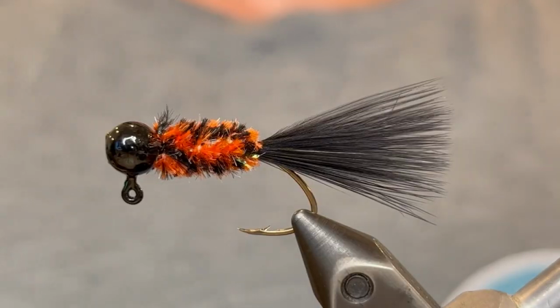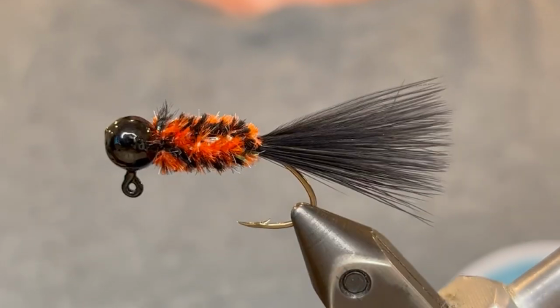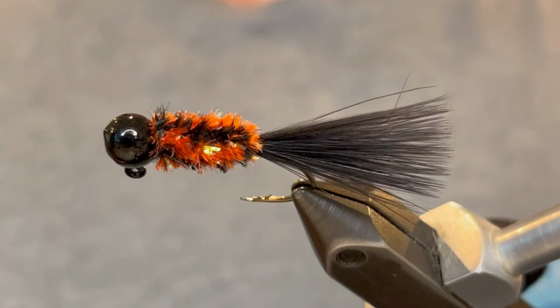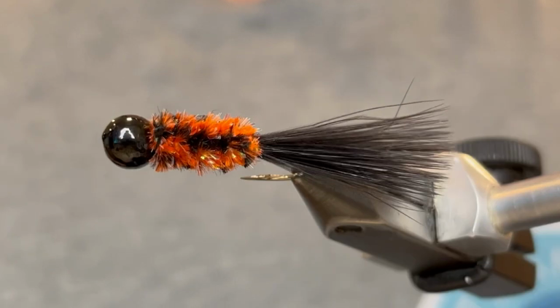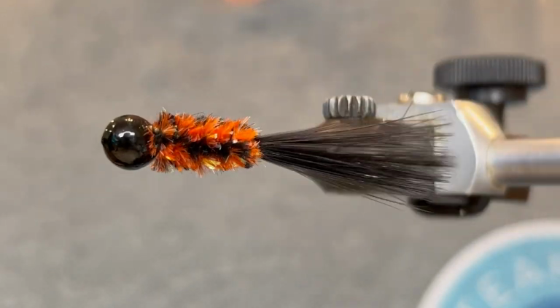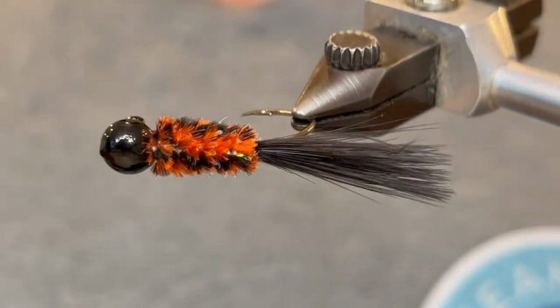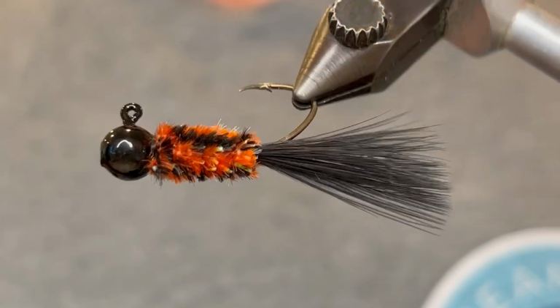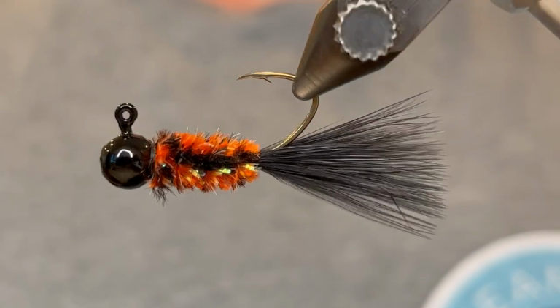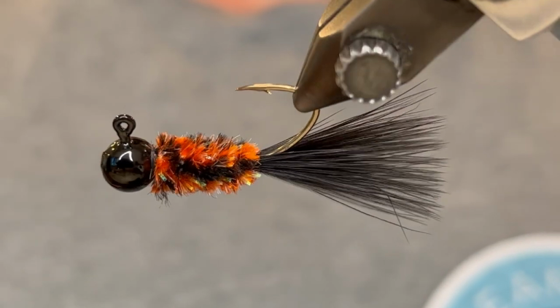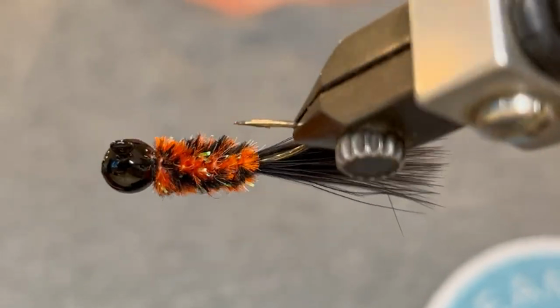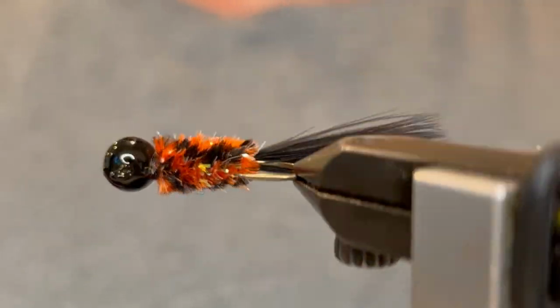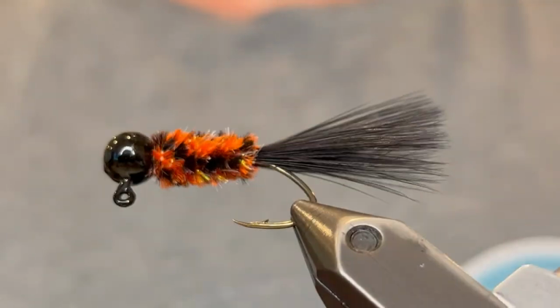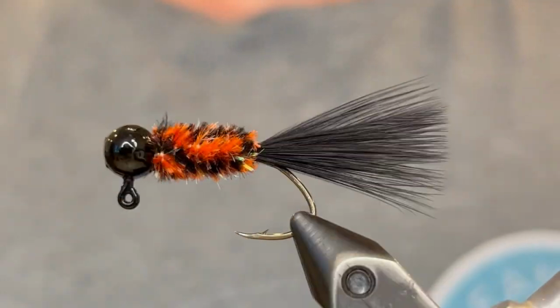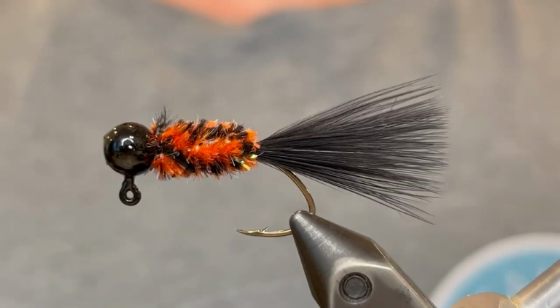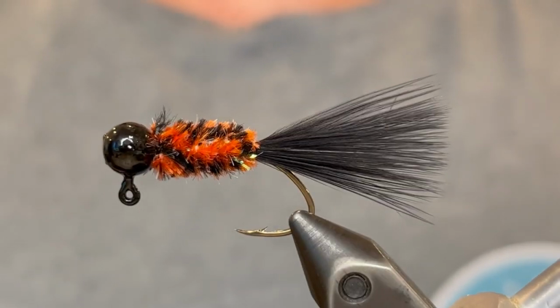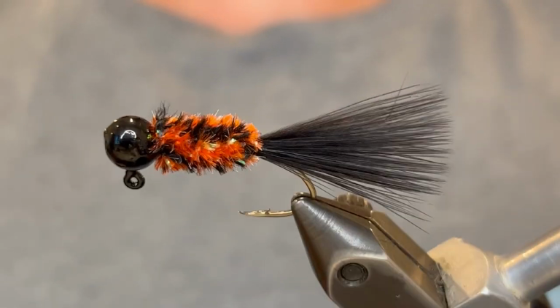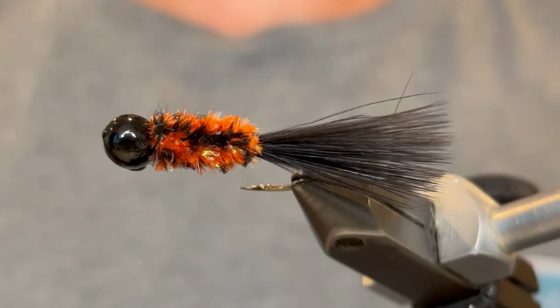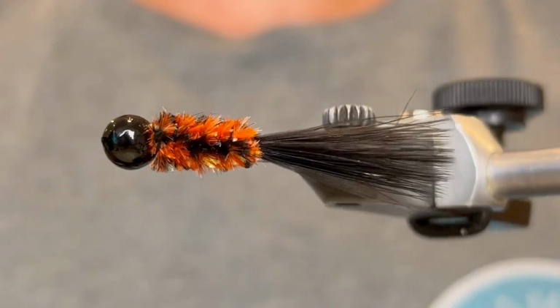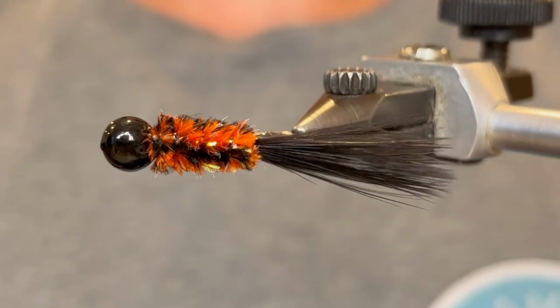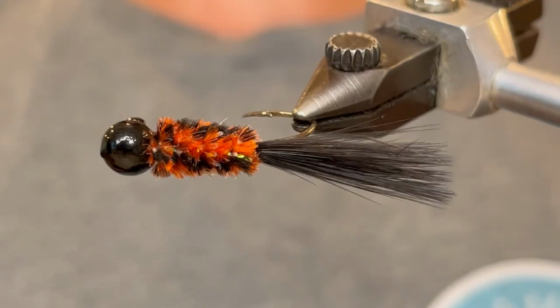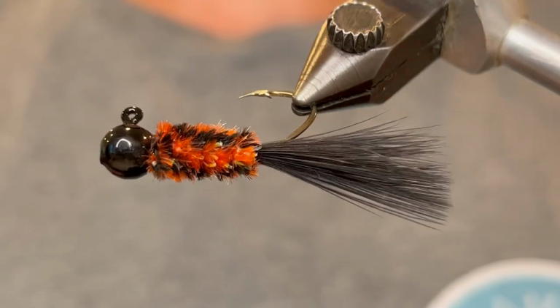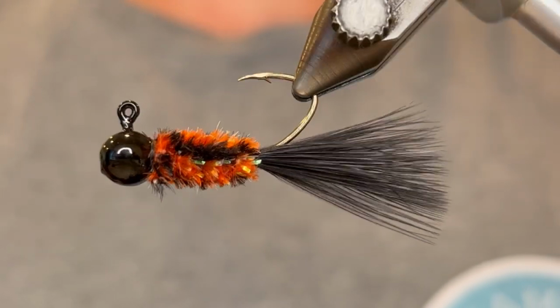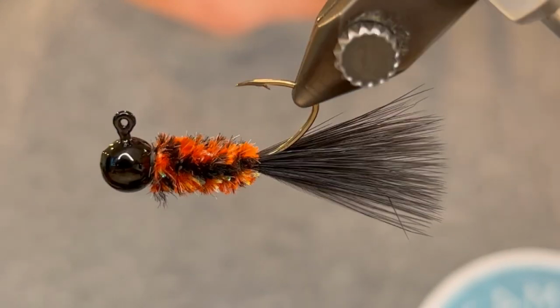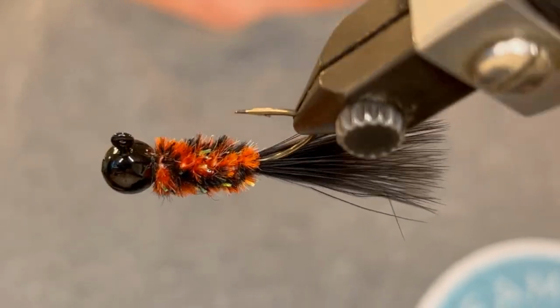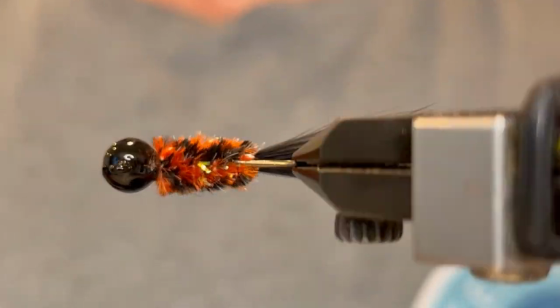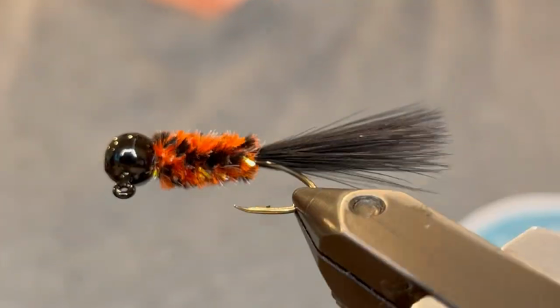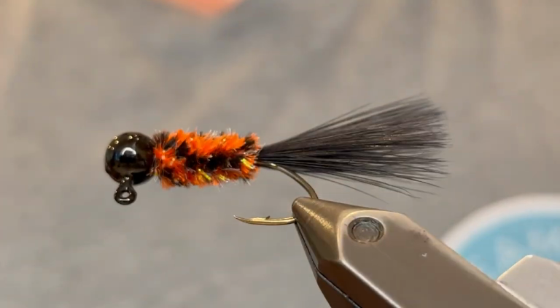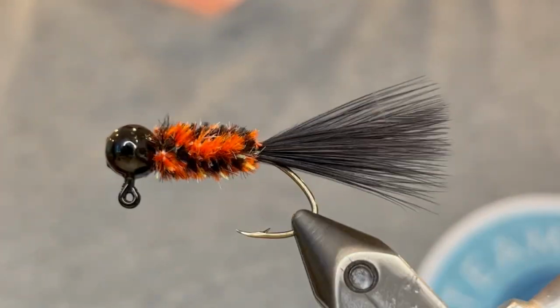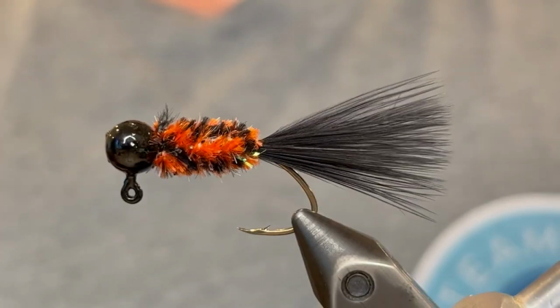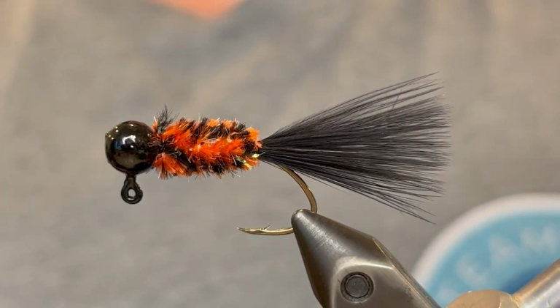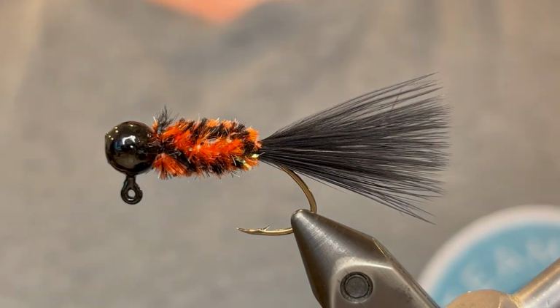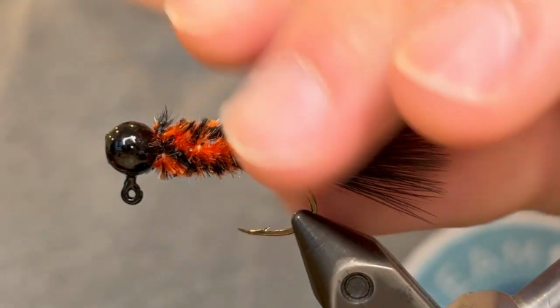So that's it, this is the fire cricket jig. The orange and black give this jig just a great color pattern that works year round. There's a lot of insects that have this color, so if they fall in the water it's just a free snack for the fish.